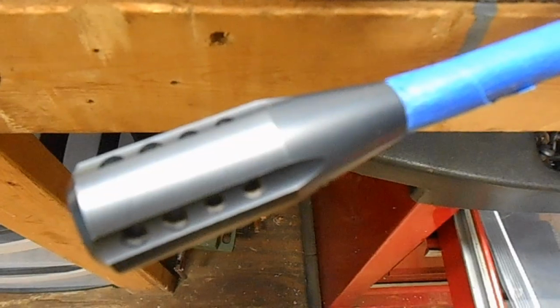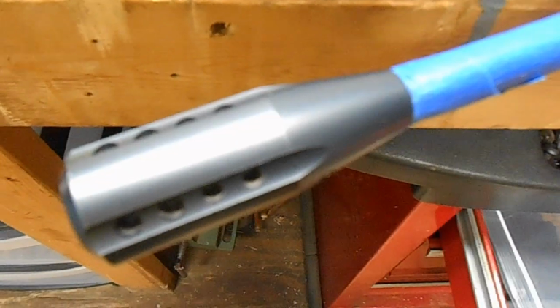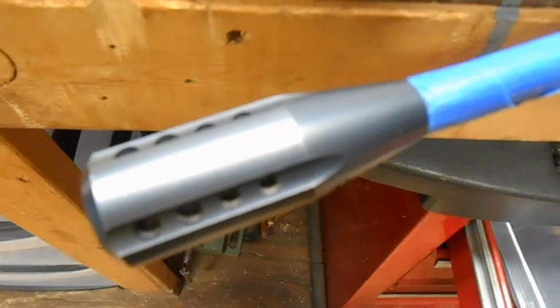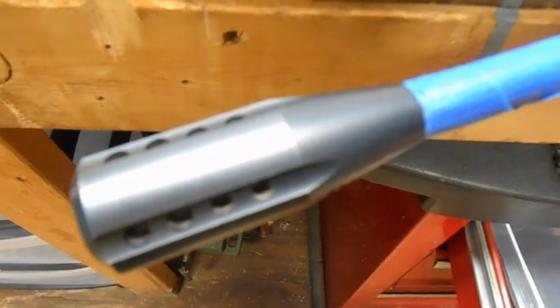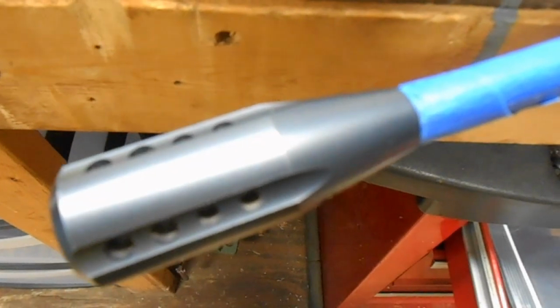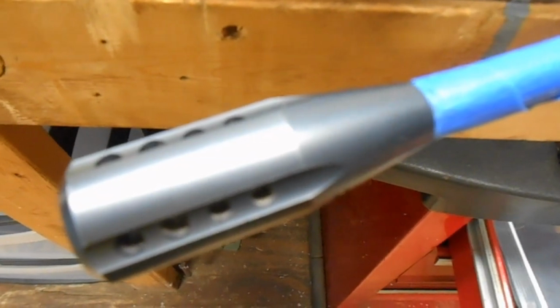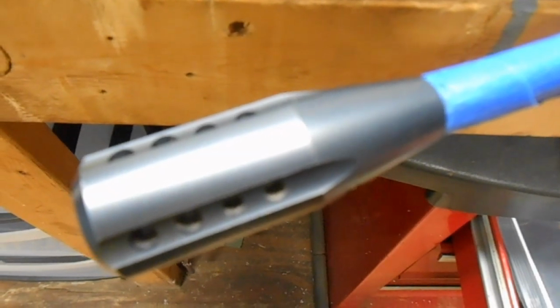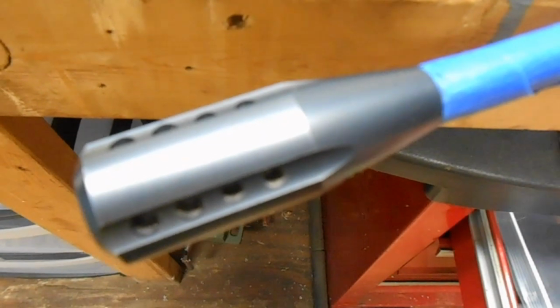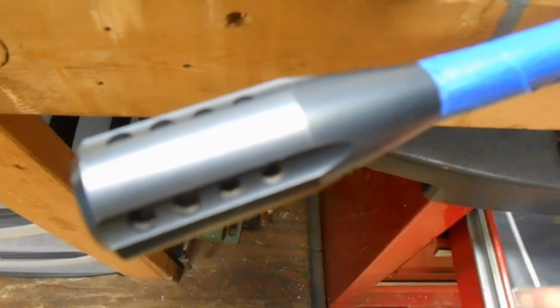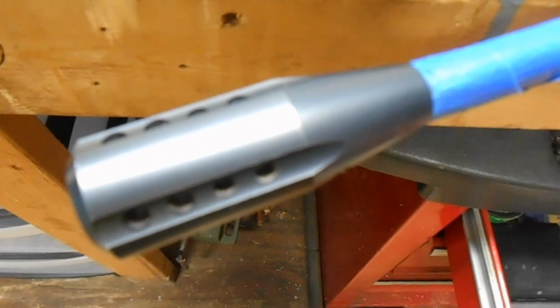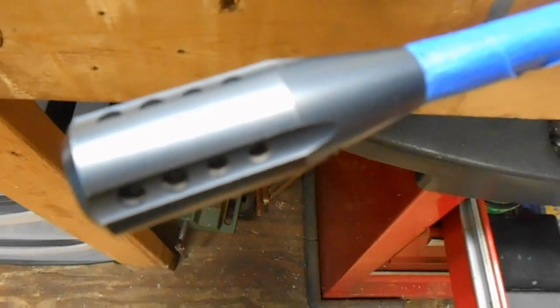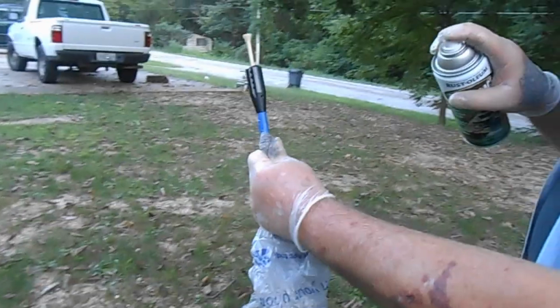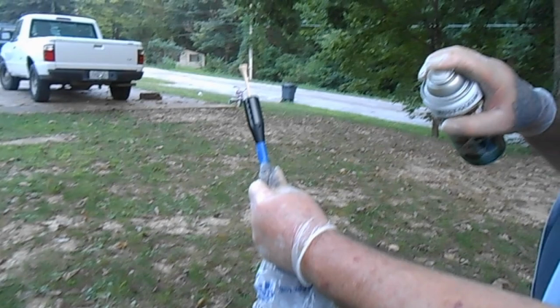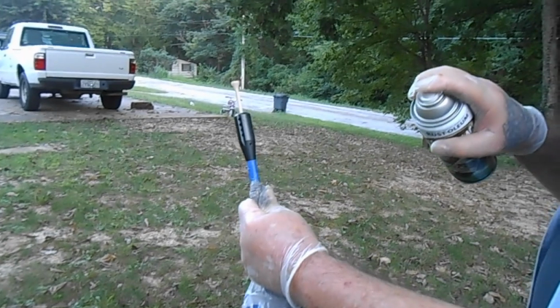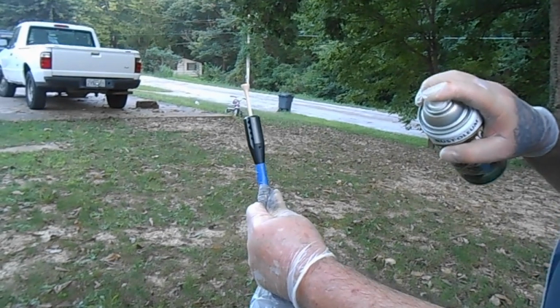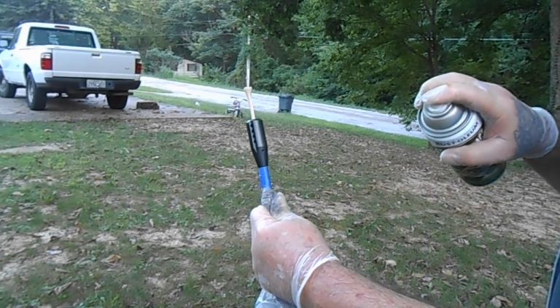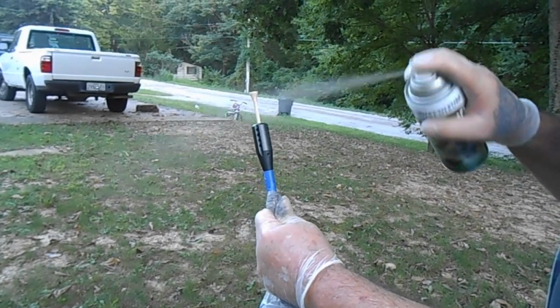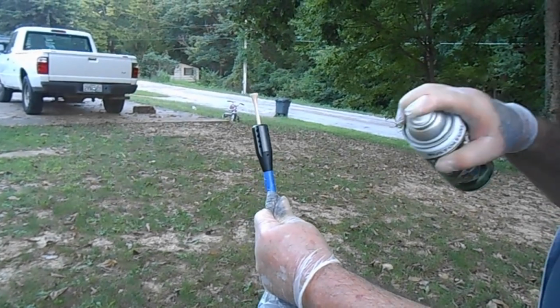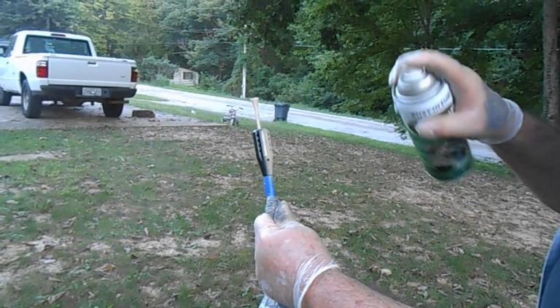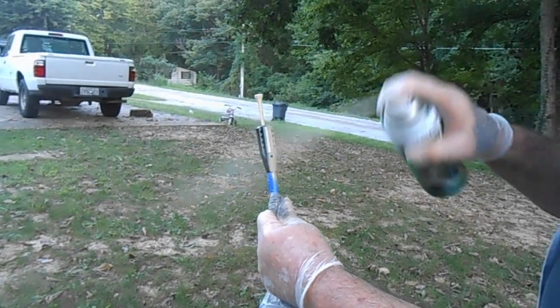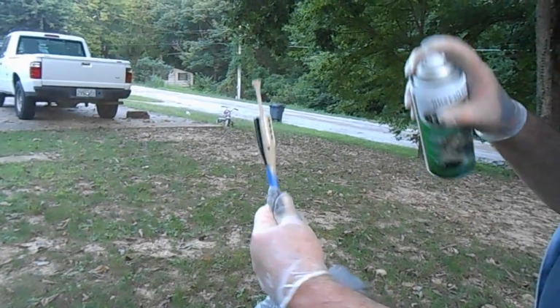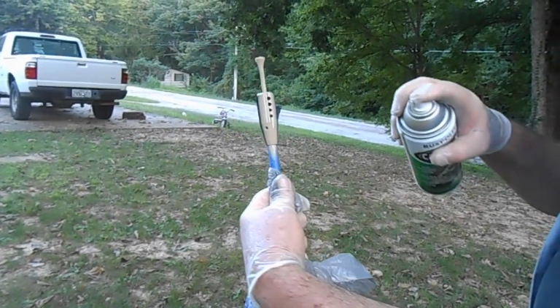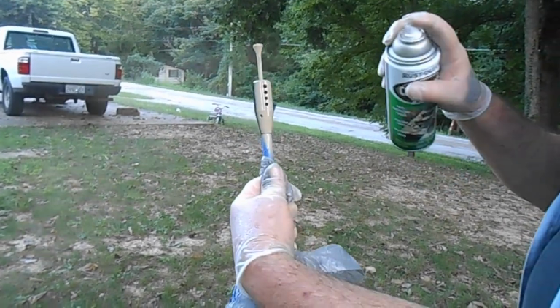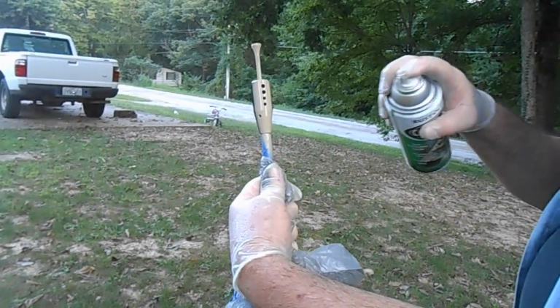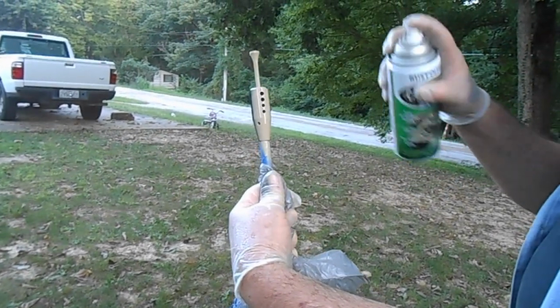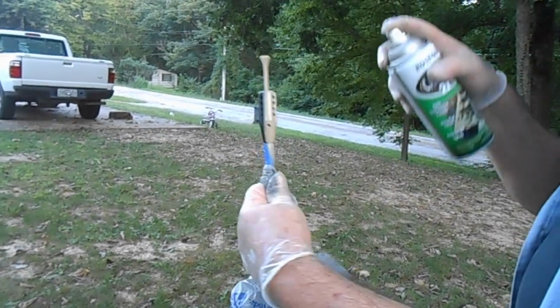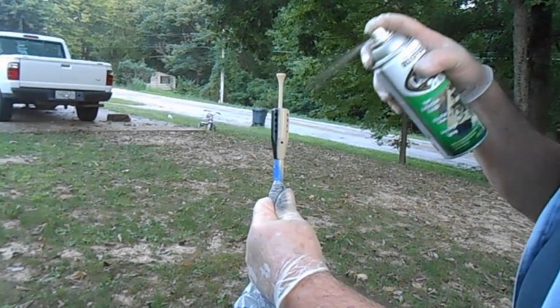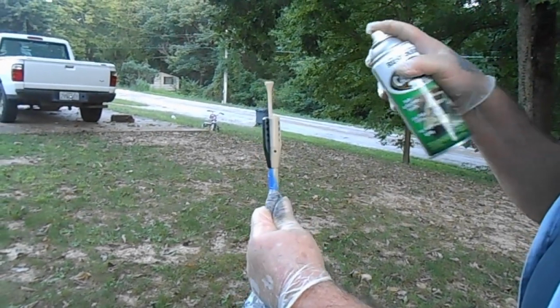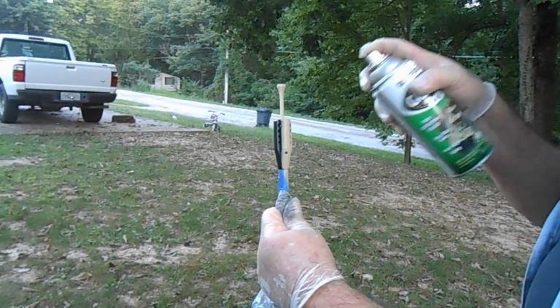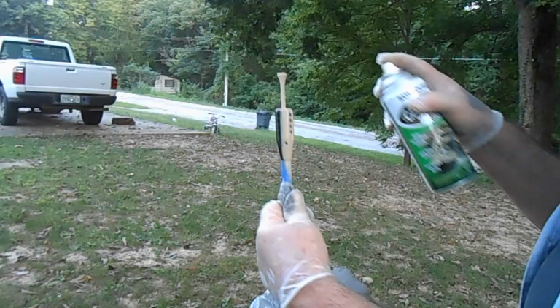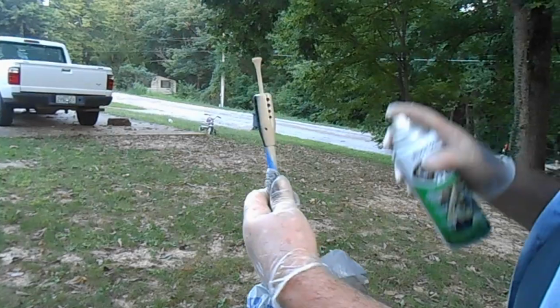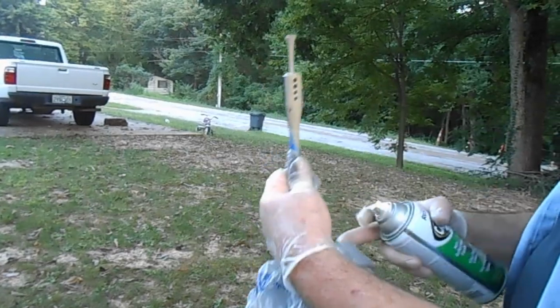We're going to go ahead and paint the moderator in that tan color too. Now we're getting the moderator — we're going to do that in the desert tan color.